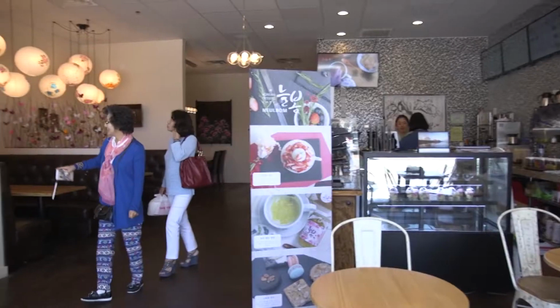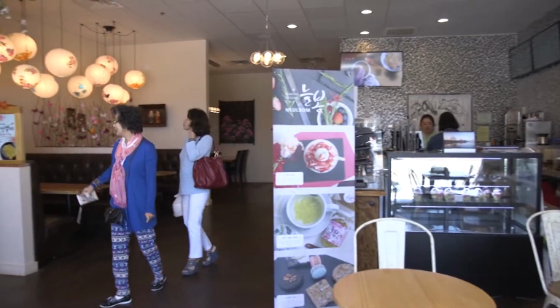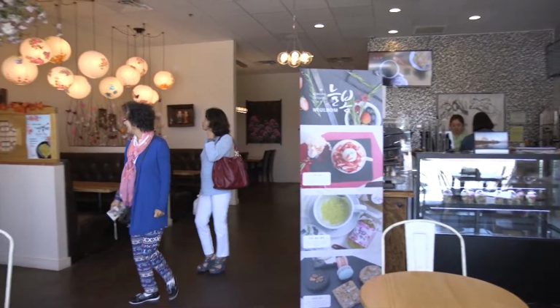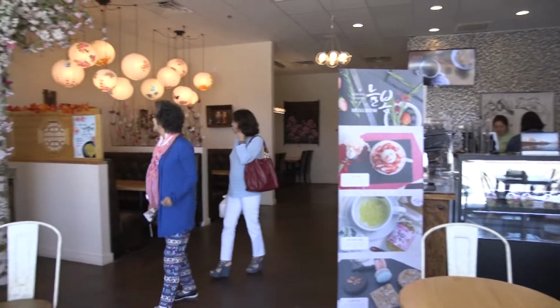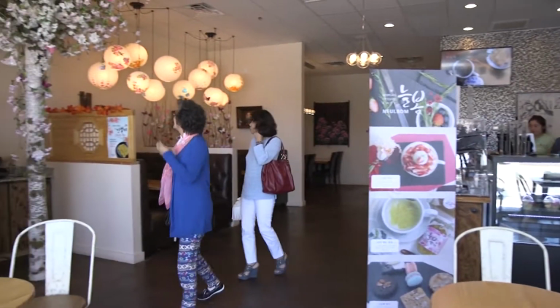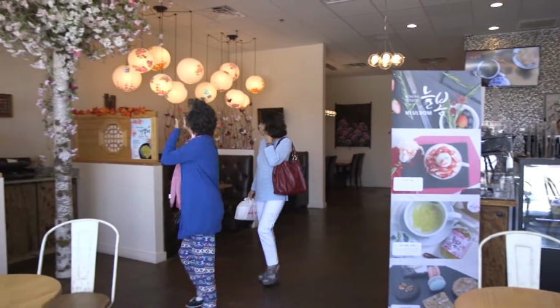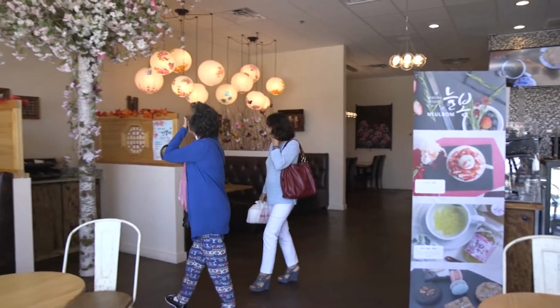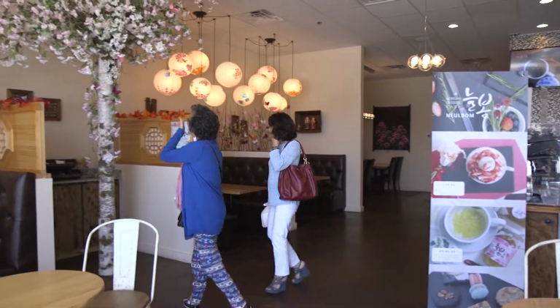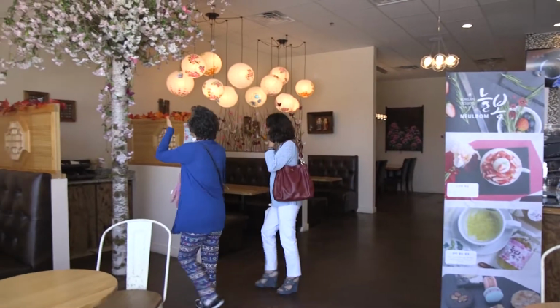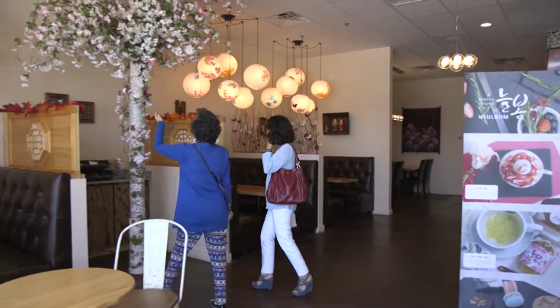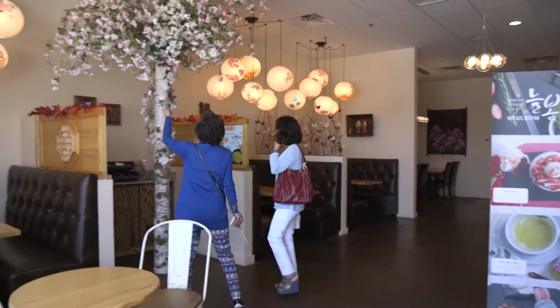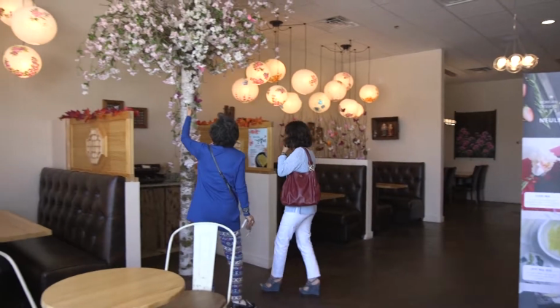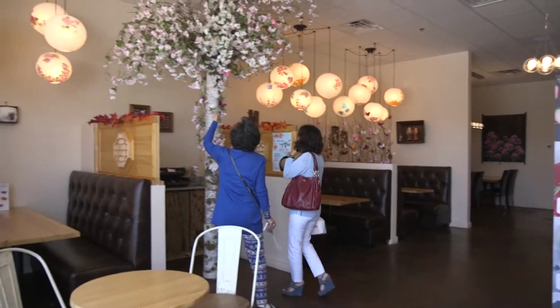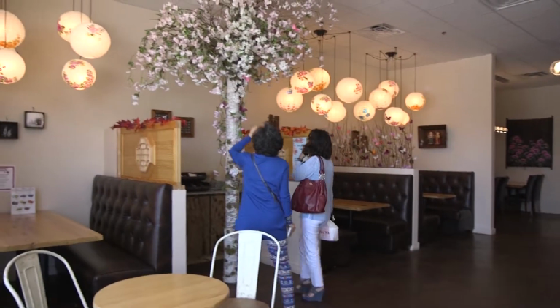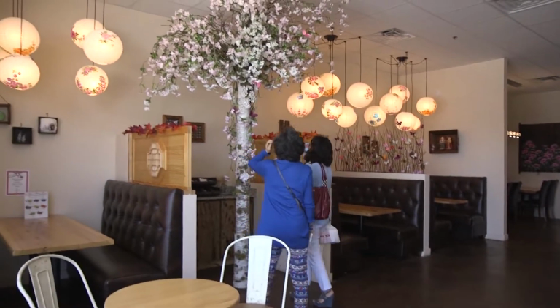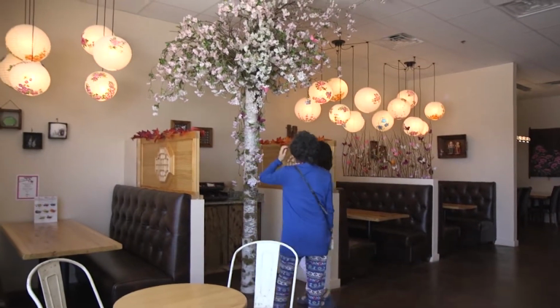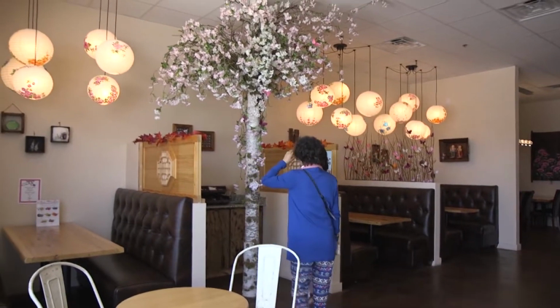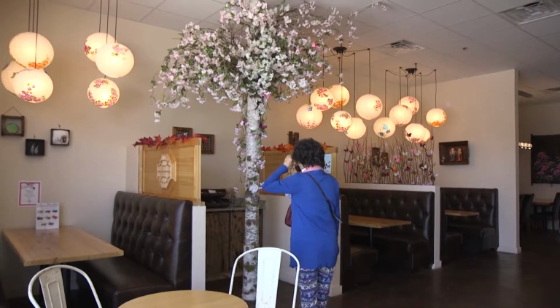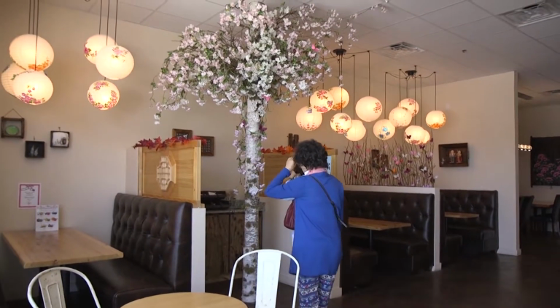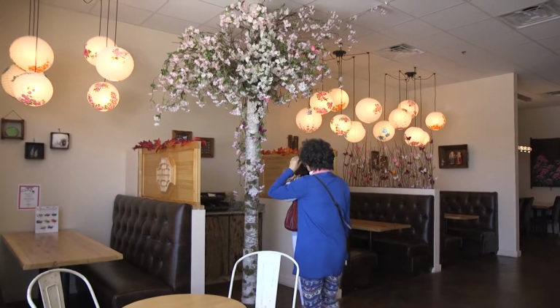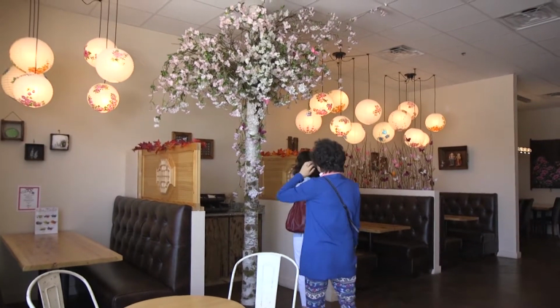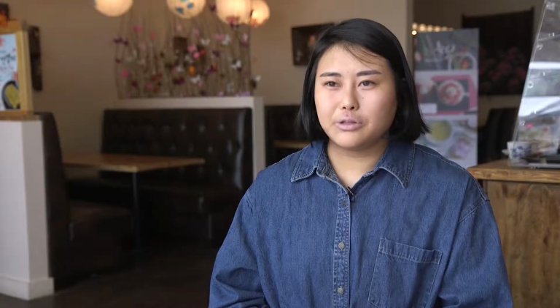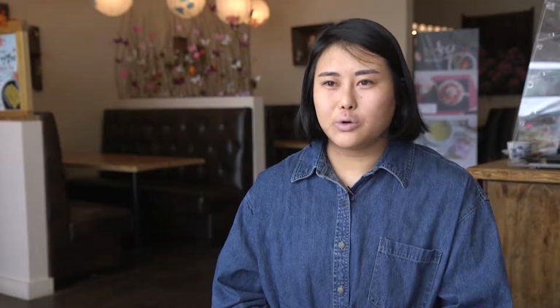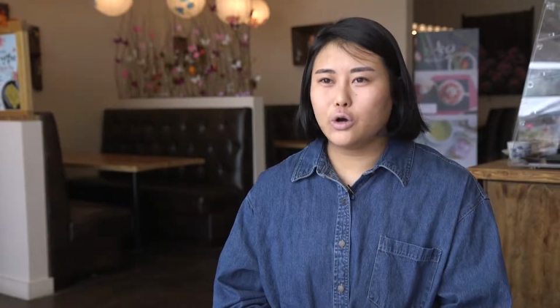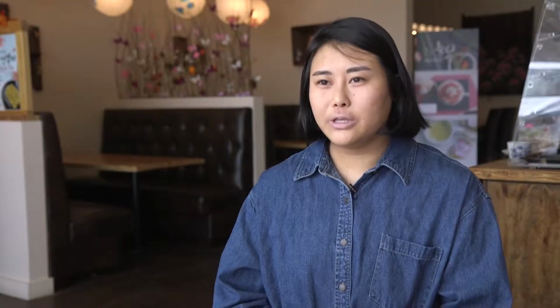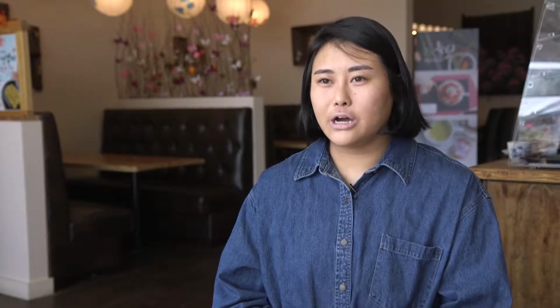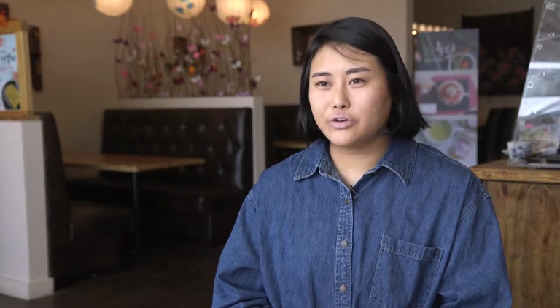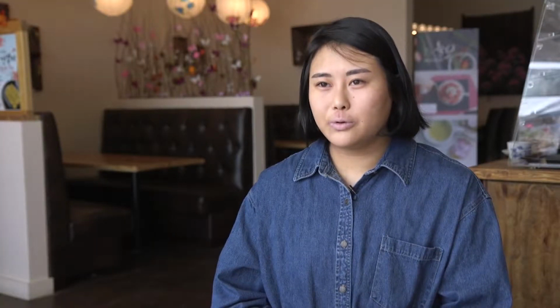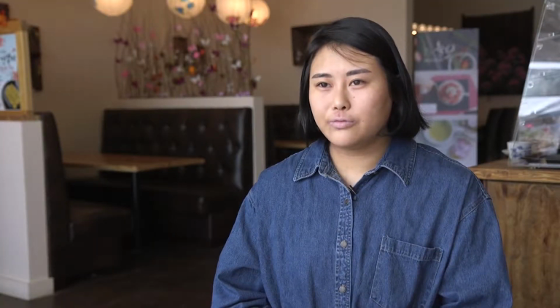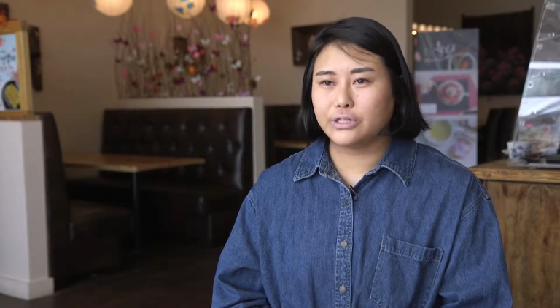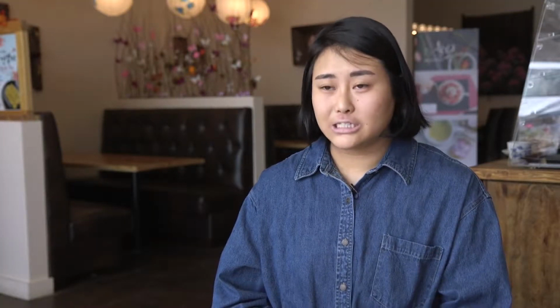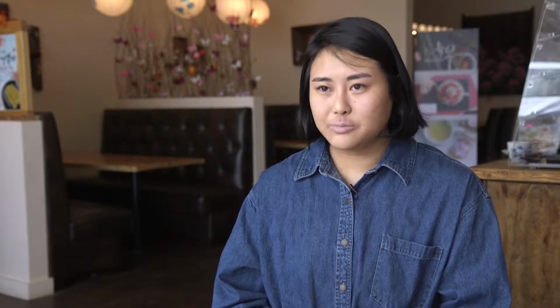It's kind of like being in a Korean home. With this kind of cafe, it's nice to give a little bit of privacy, which makes it a little more homey and comfortable for the customer.